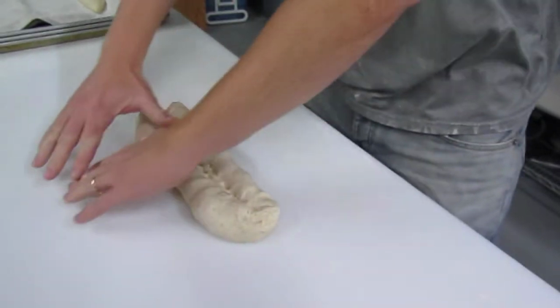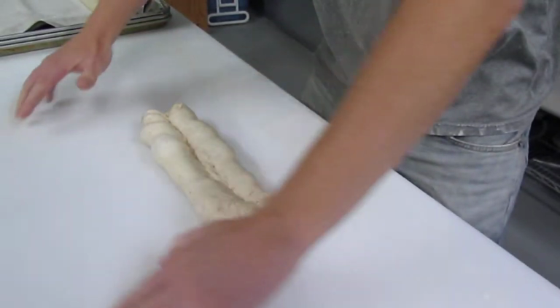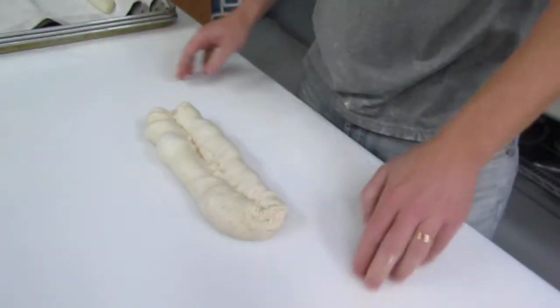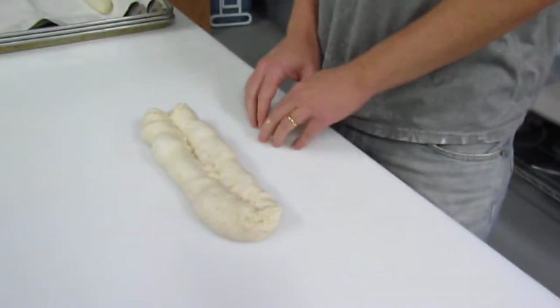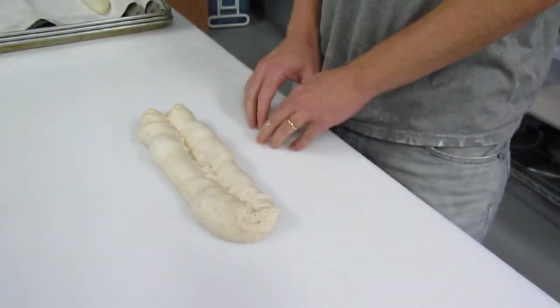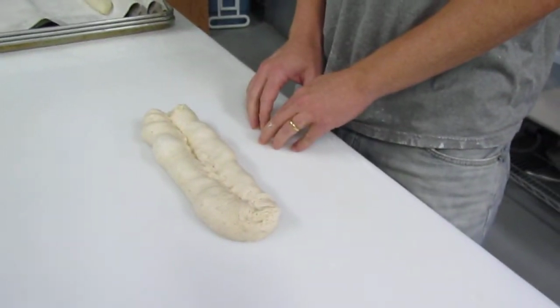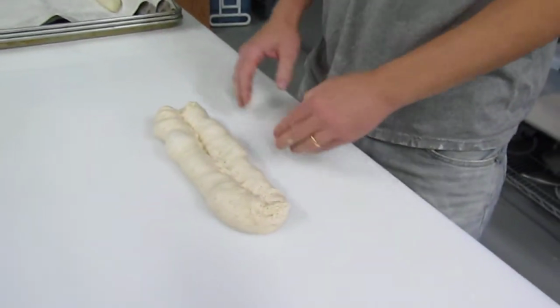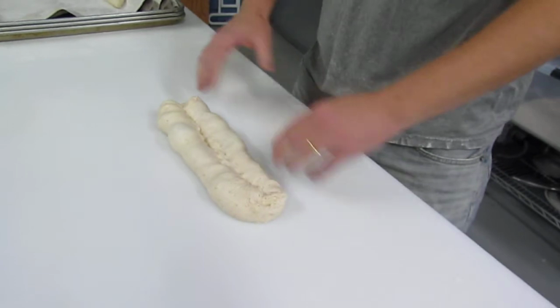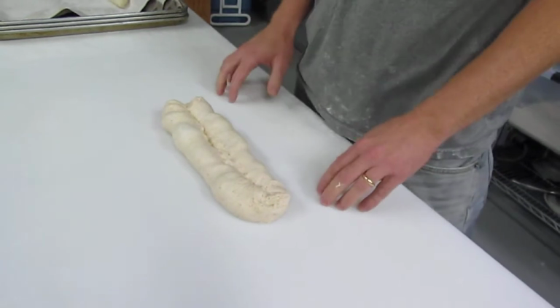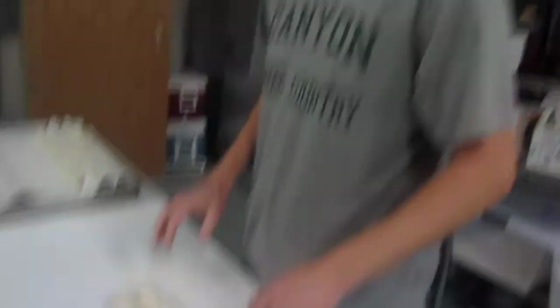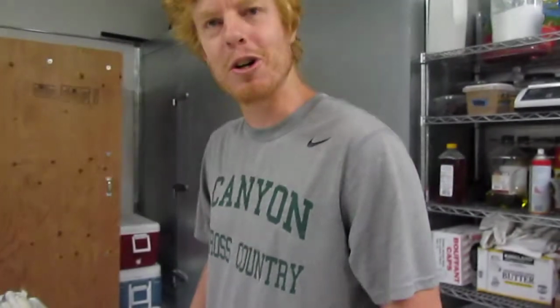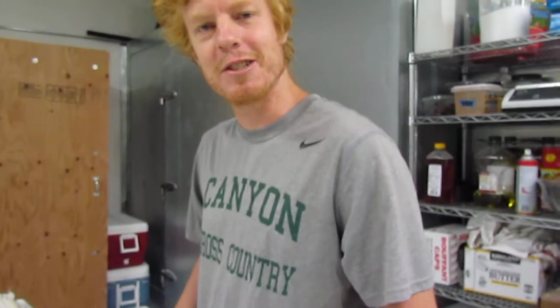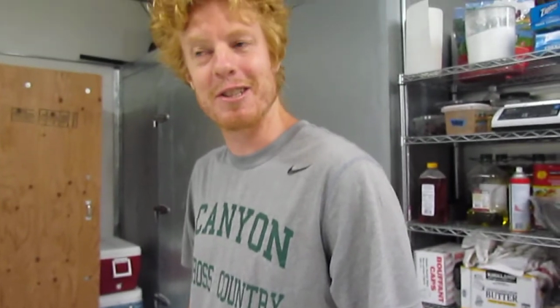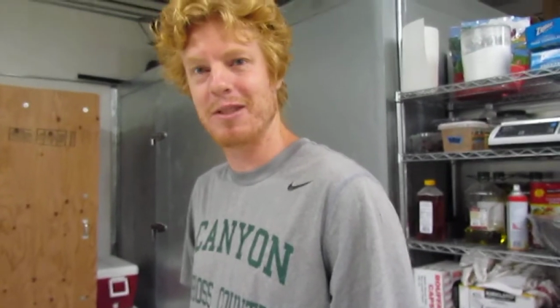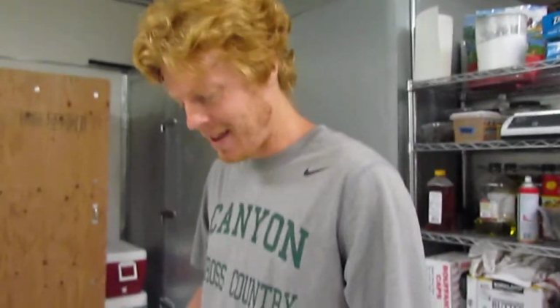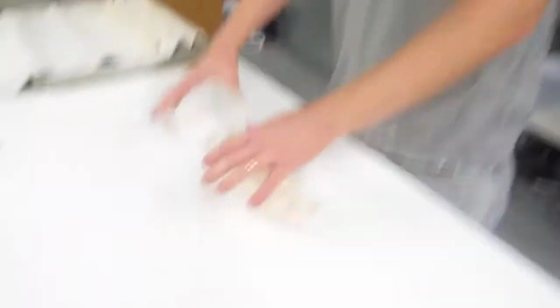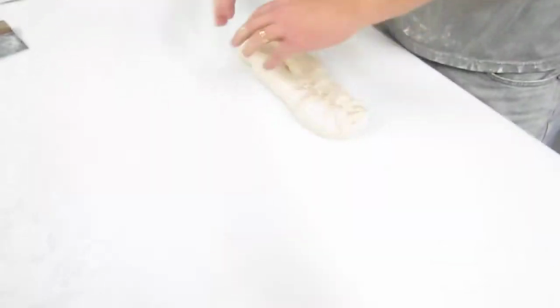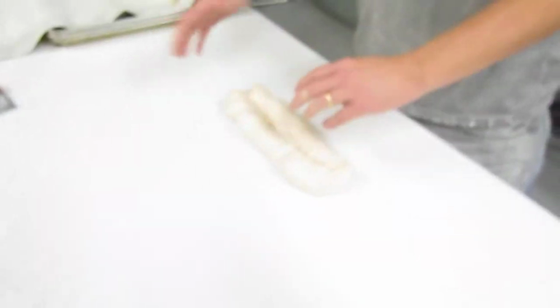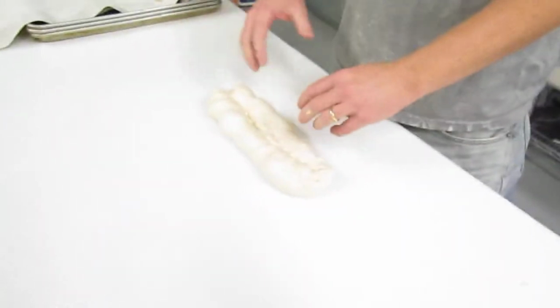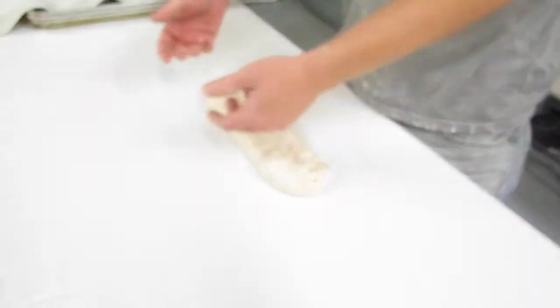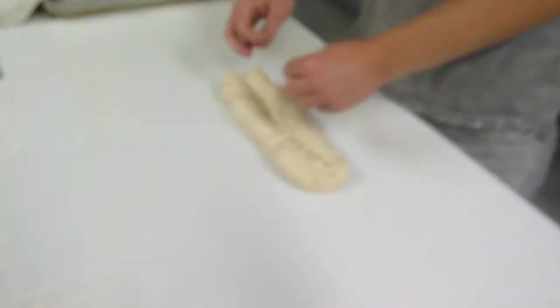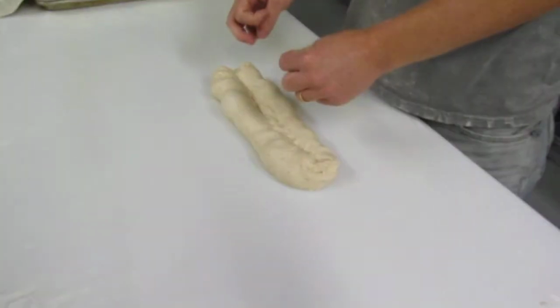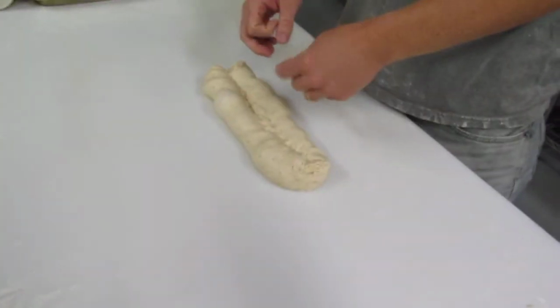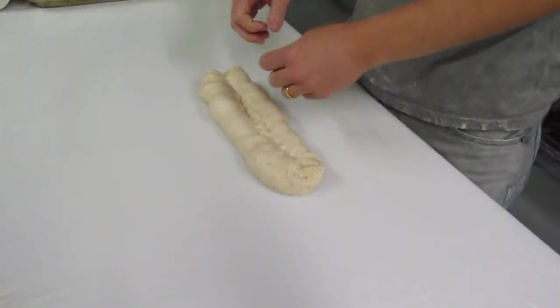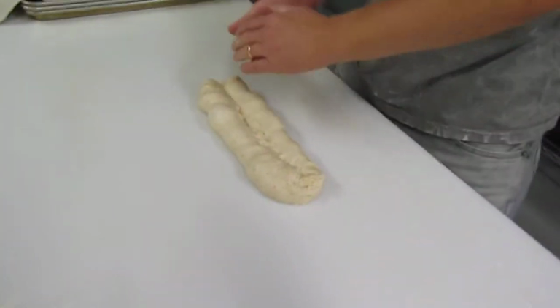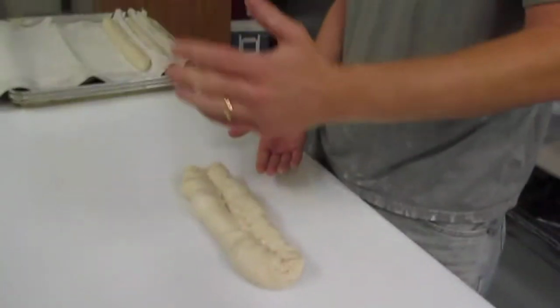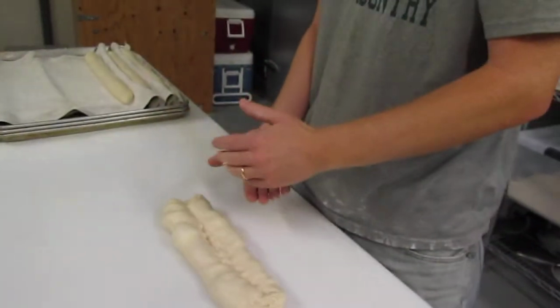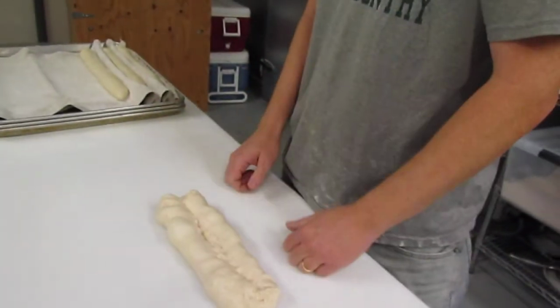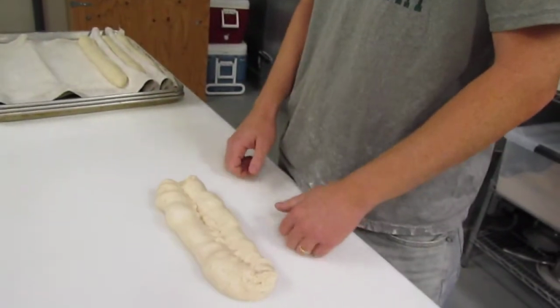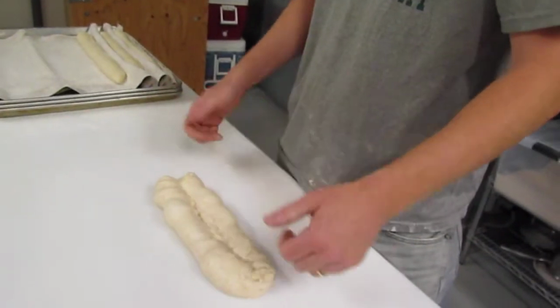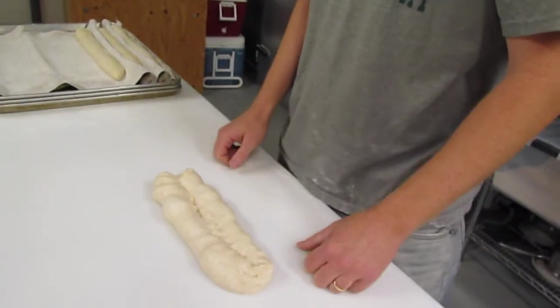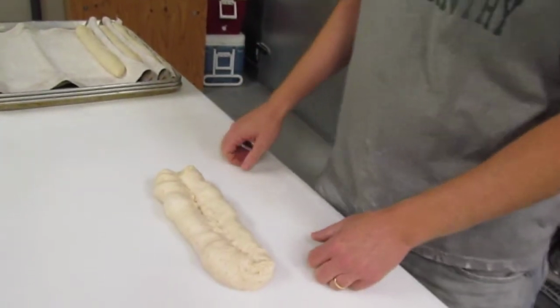Notice I have no dry flour around here. Dry flour makes it difficult to seal the seams. If you get dry flour in there, the seam won't seal properly, and when it bakes, it's going to crack open in places that you have no control over.